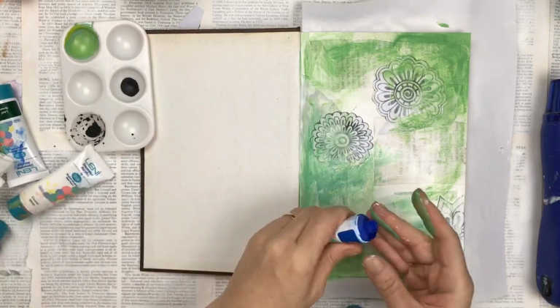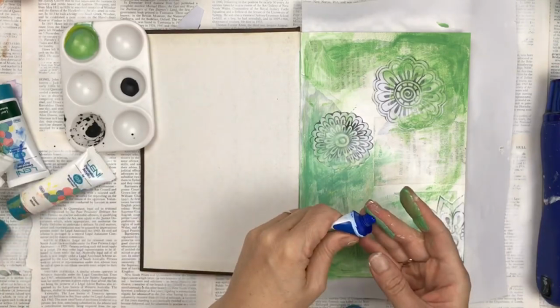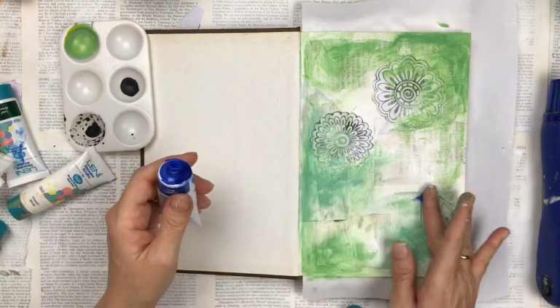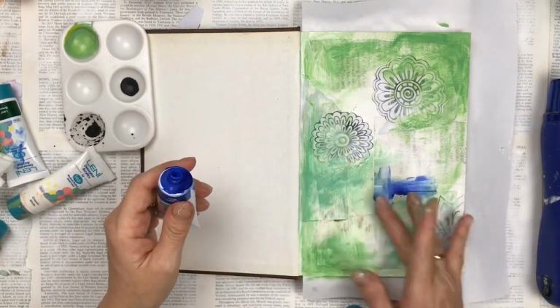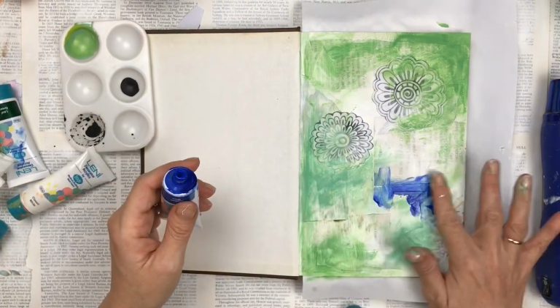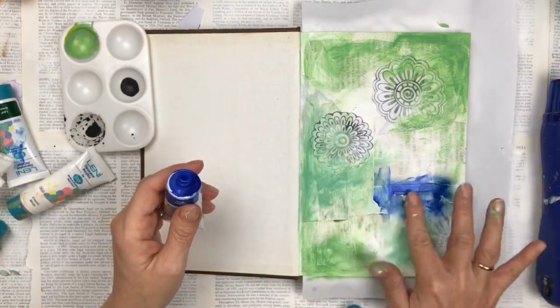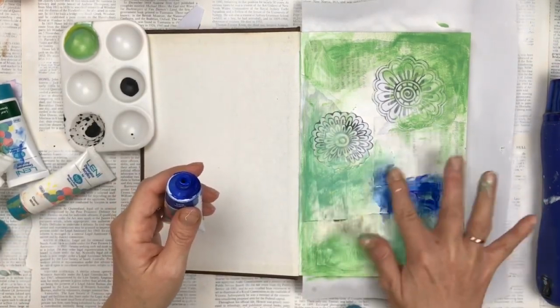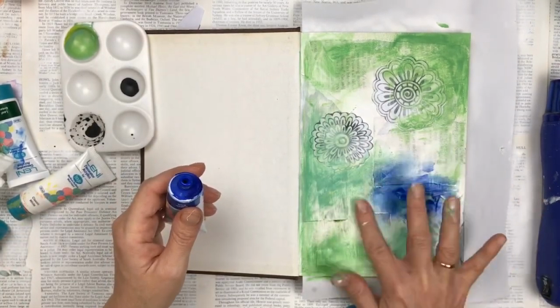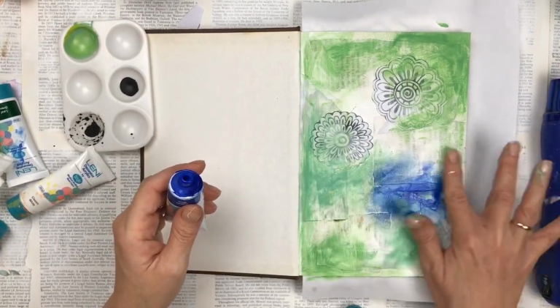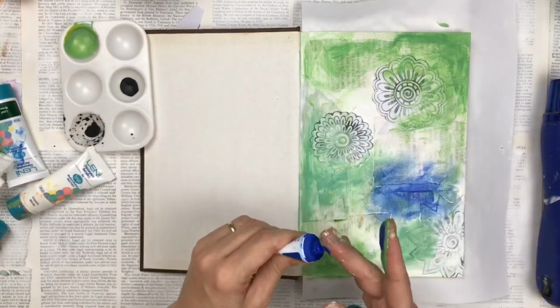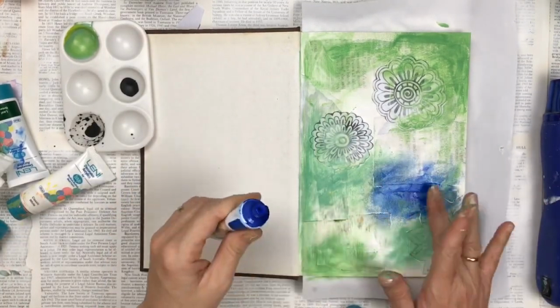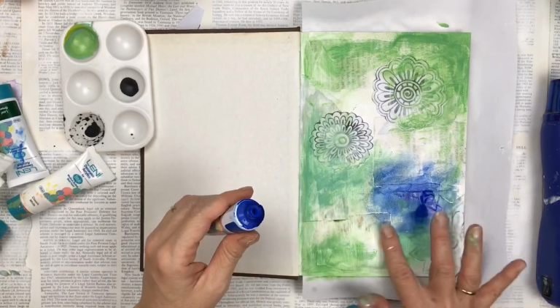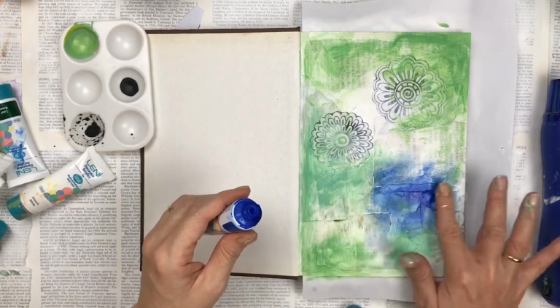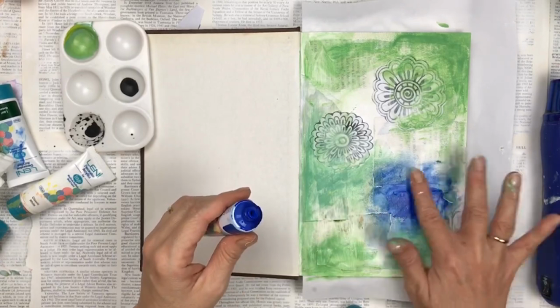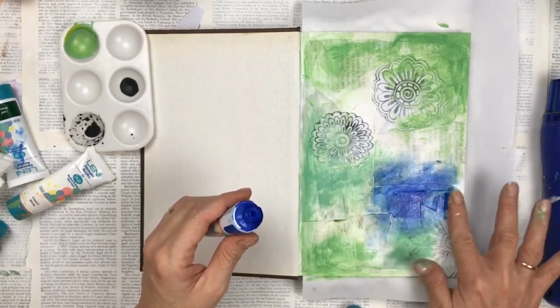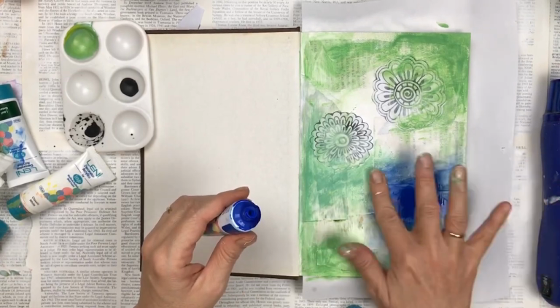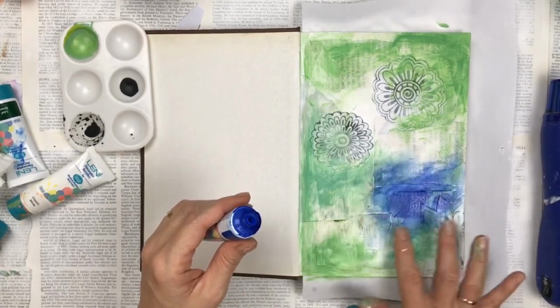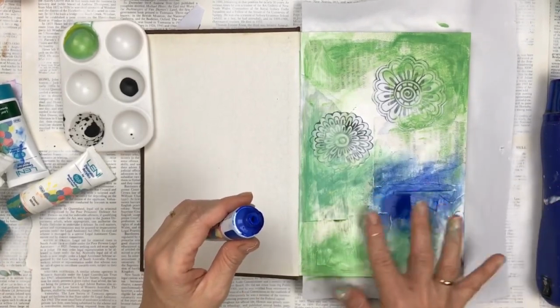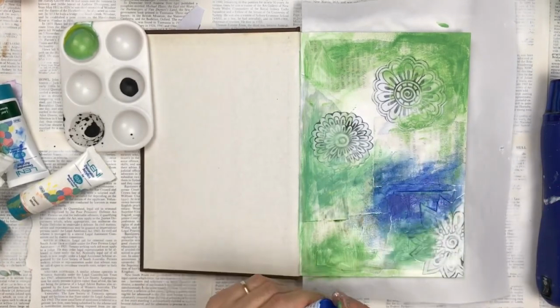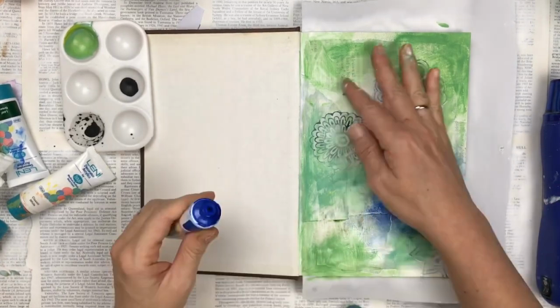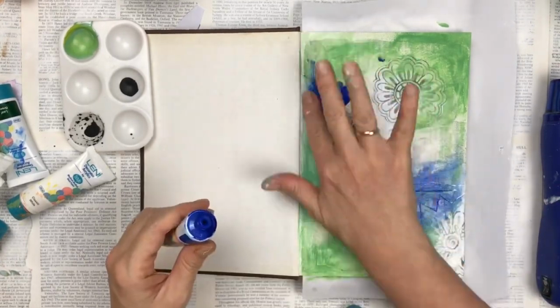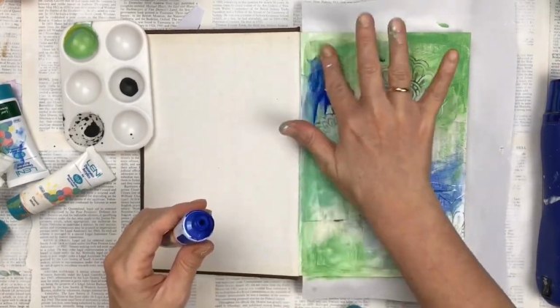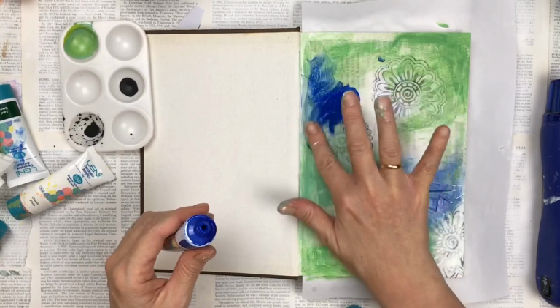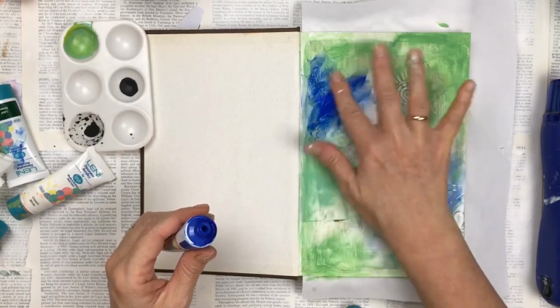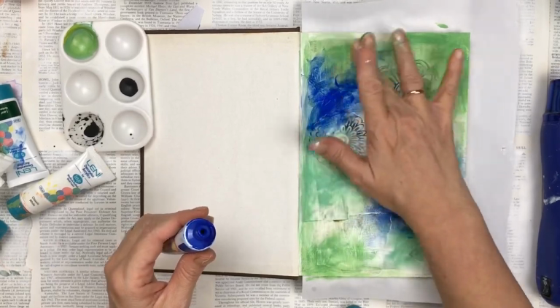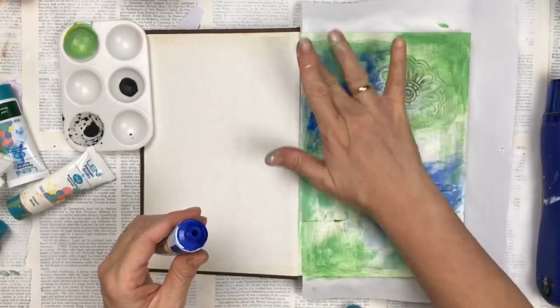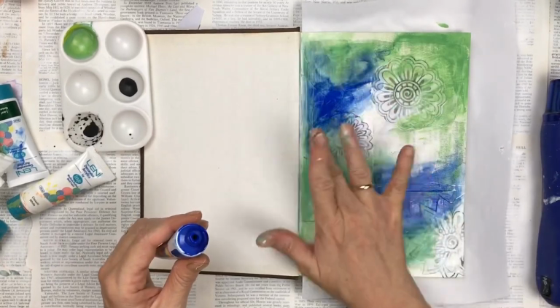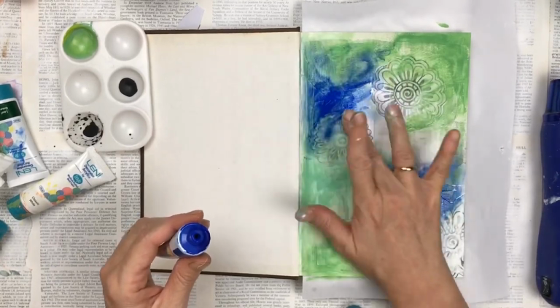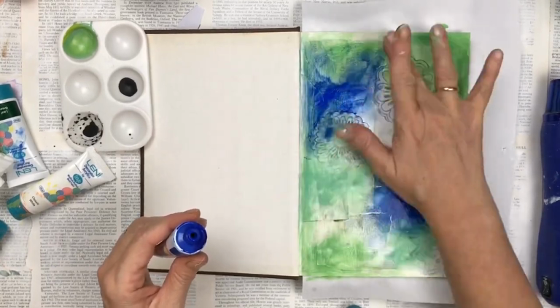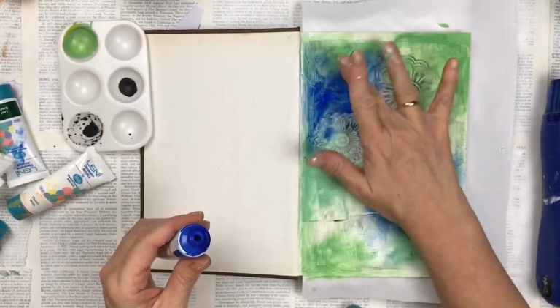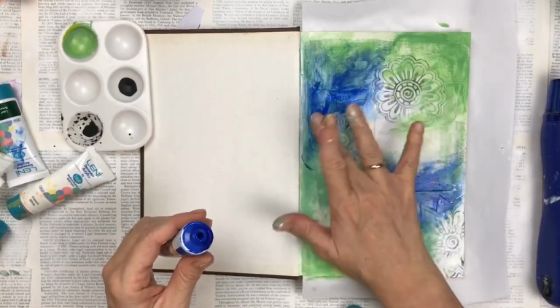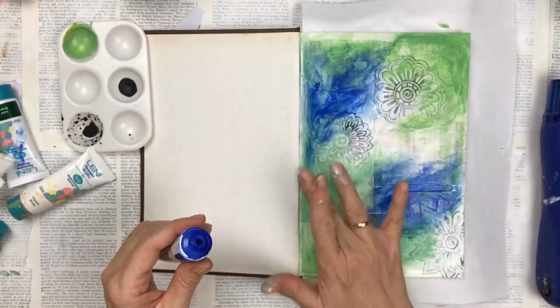I'm now going to add my second color, which is a deep blue that I really like, straight out of the tube. I'm applying it with my finger again so I can get a really thin spread near the edges and it sort of blends in with the green.